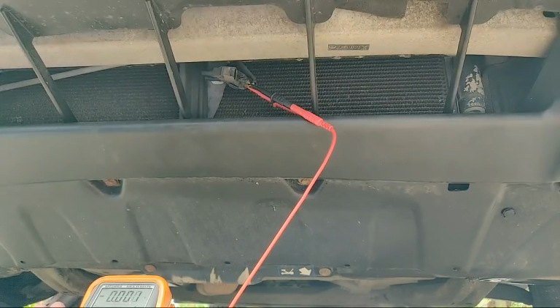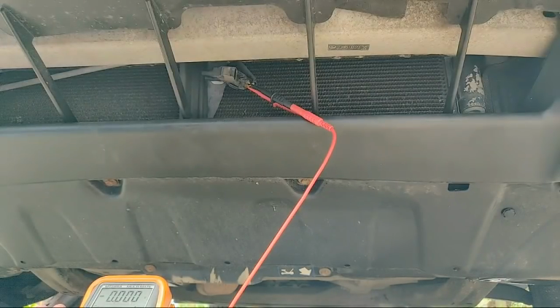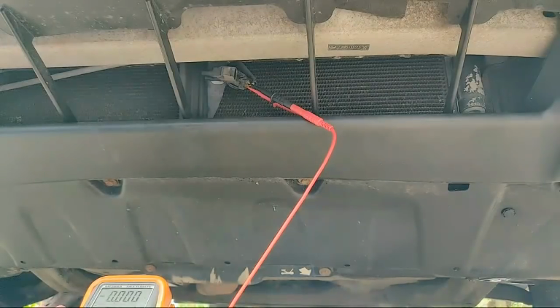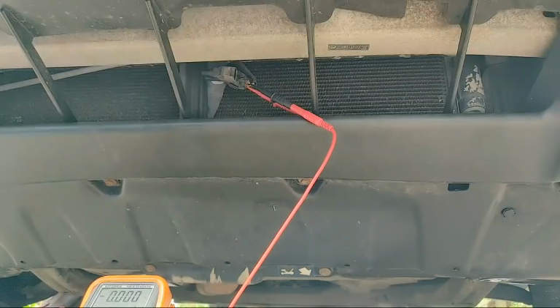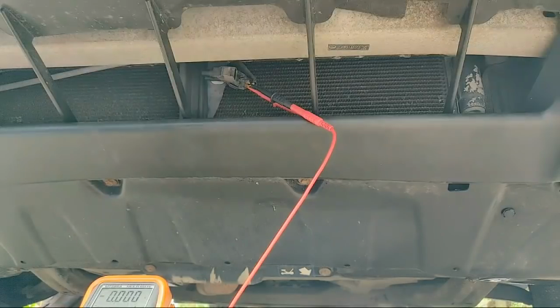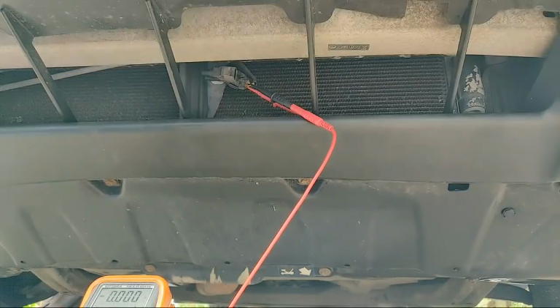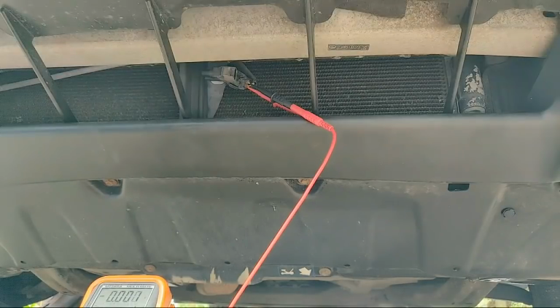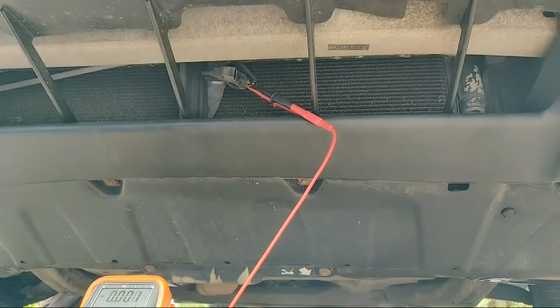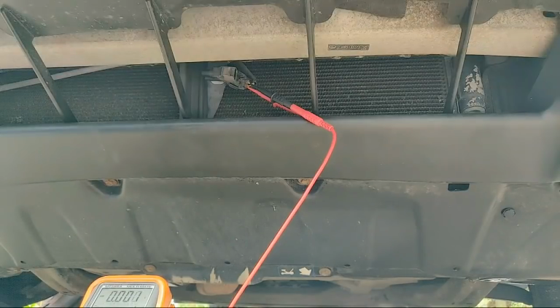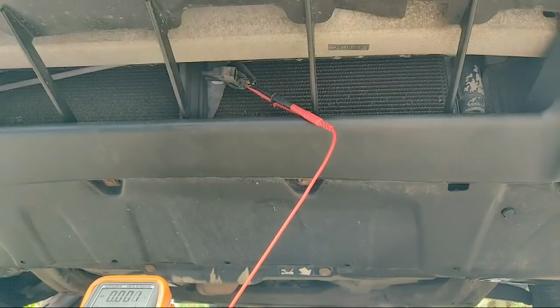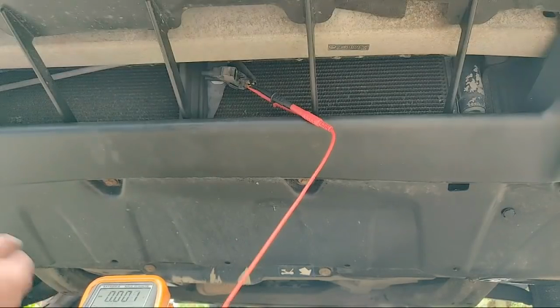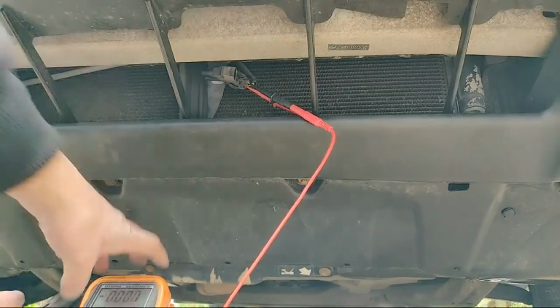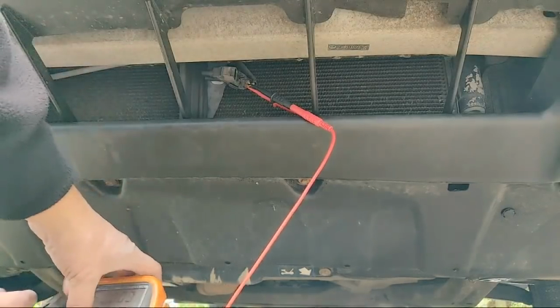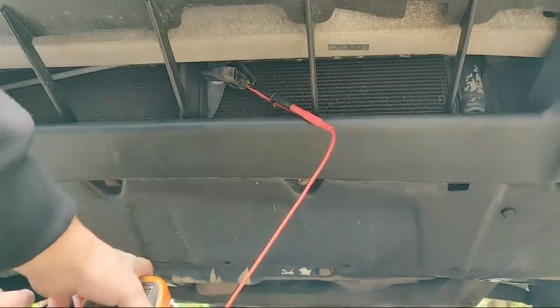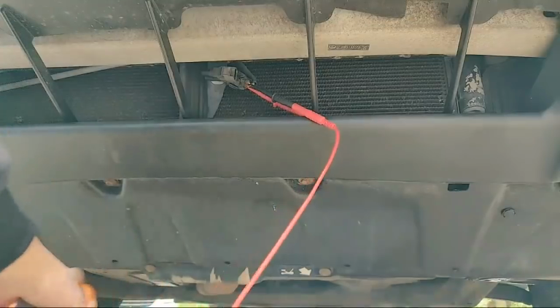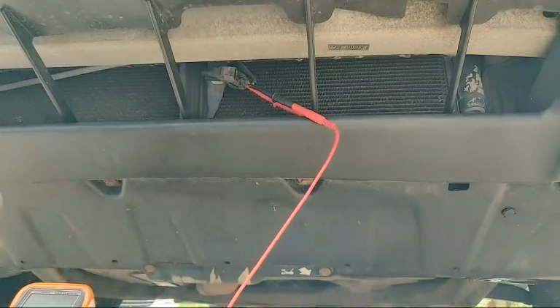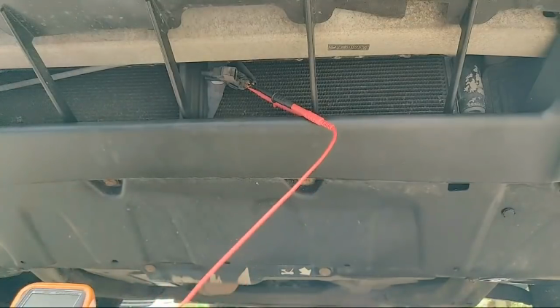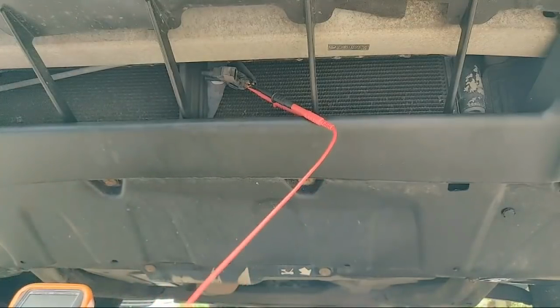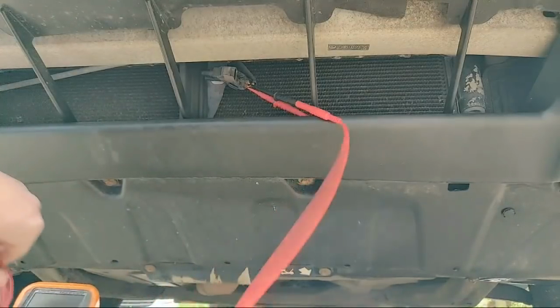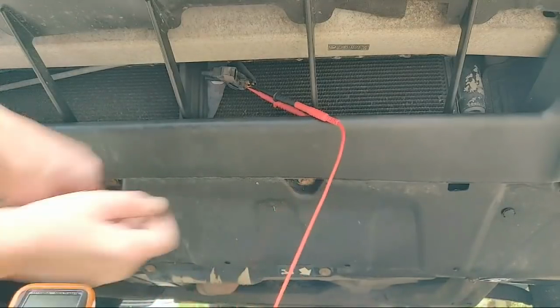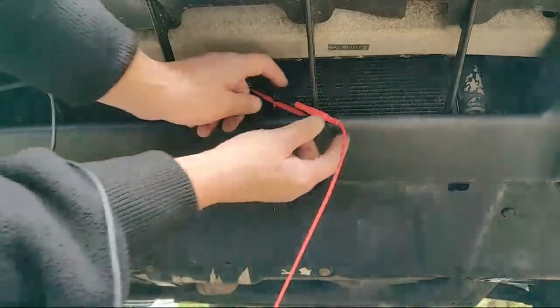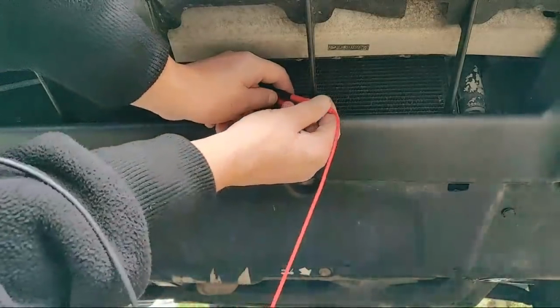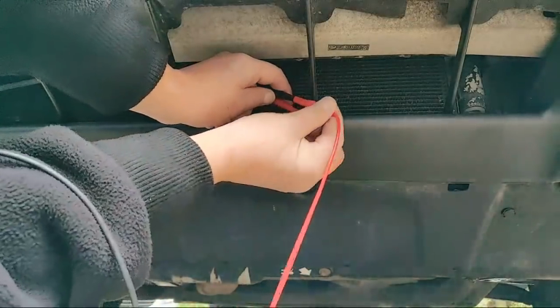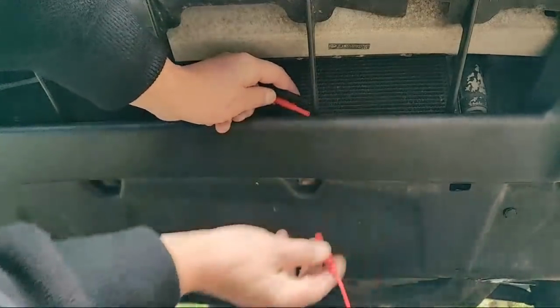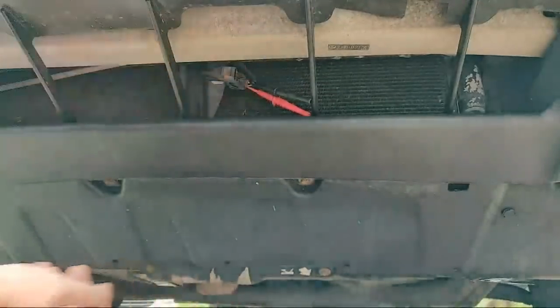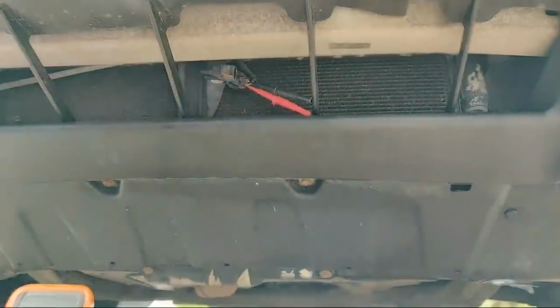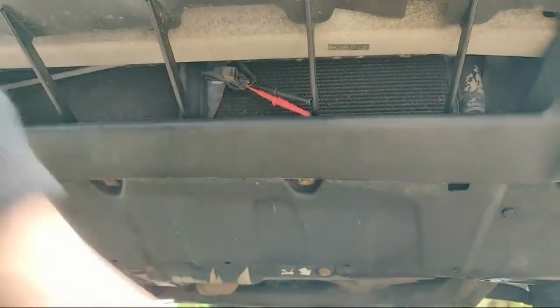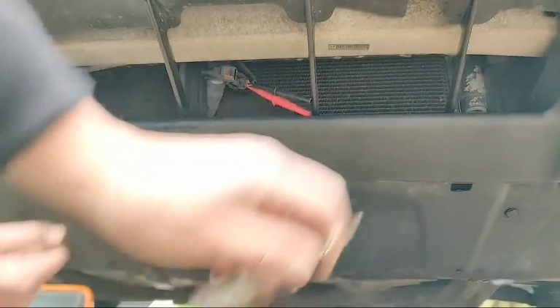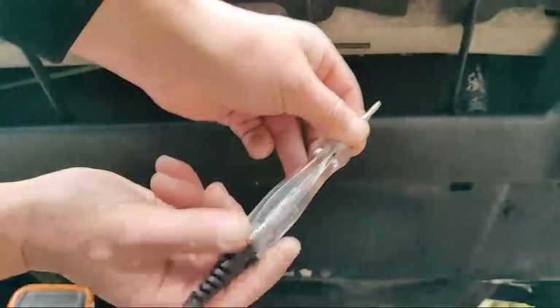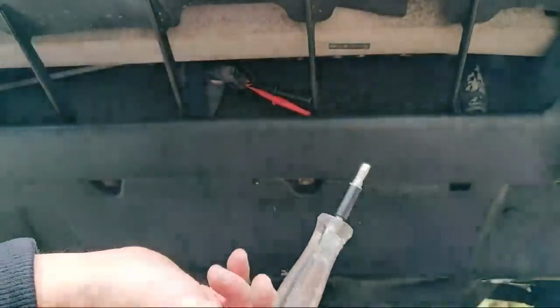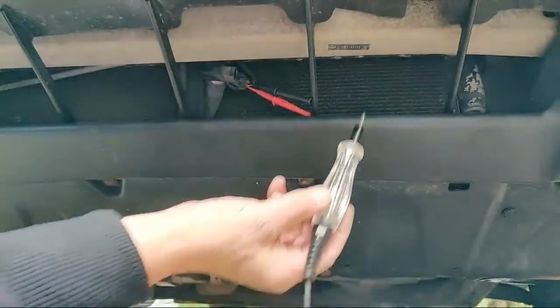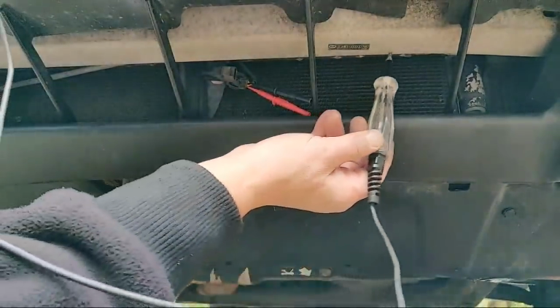What does that tell us? That tells us that the sensor itself is intact and there's a circuit through it. So what we're looking for now is a break in the ground wire. We can verify that very quickly.